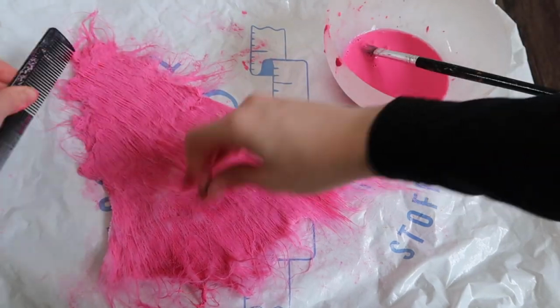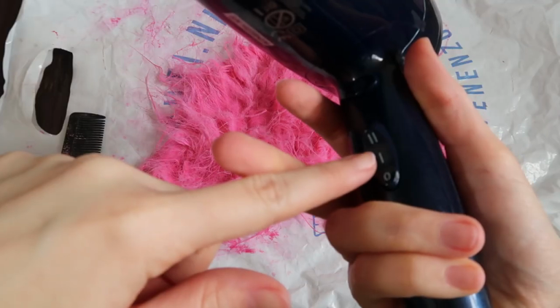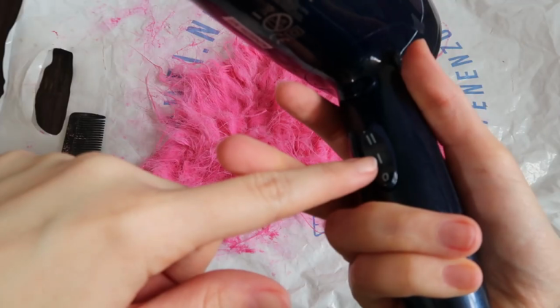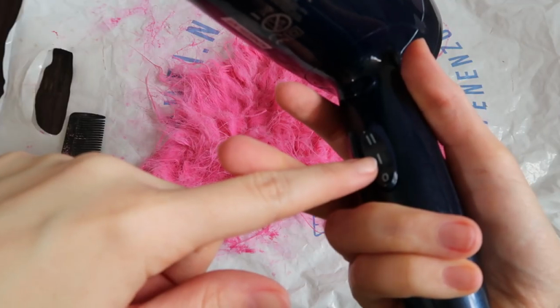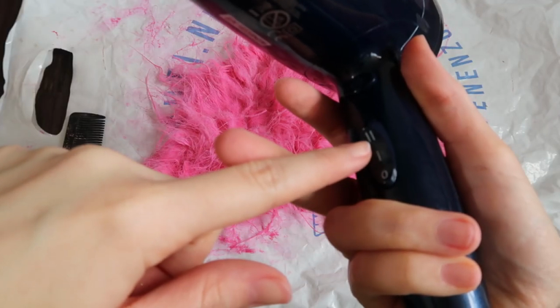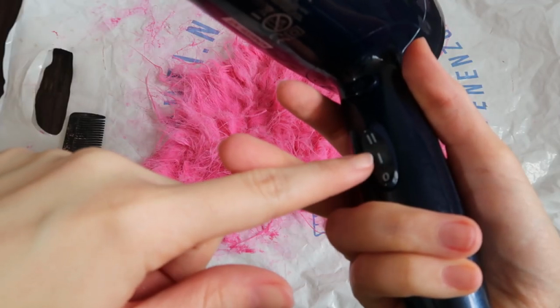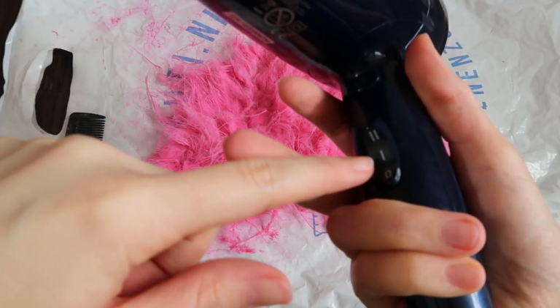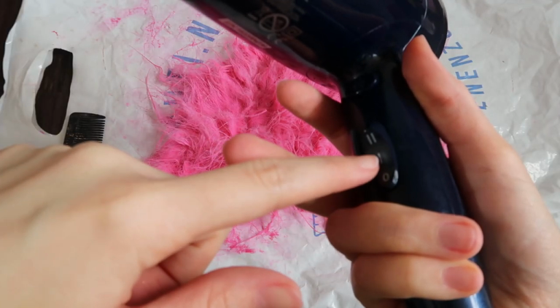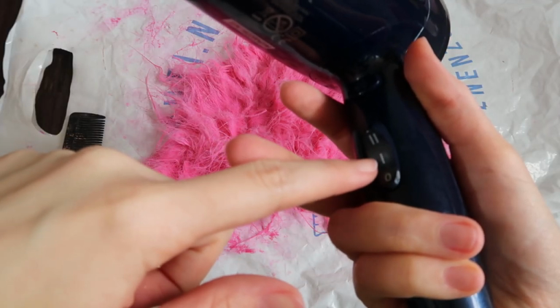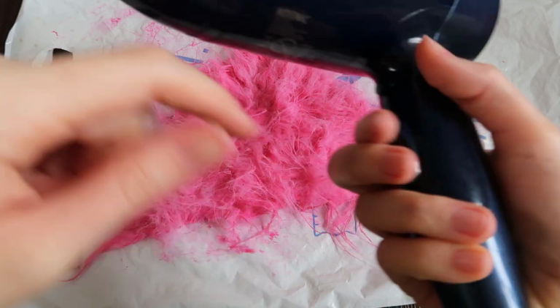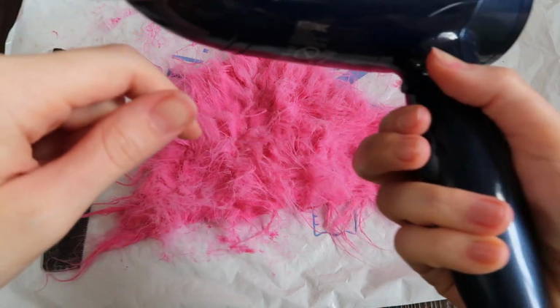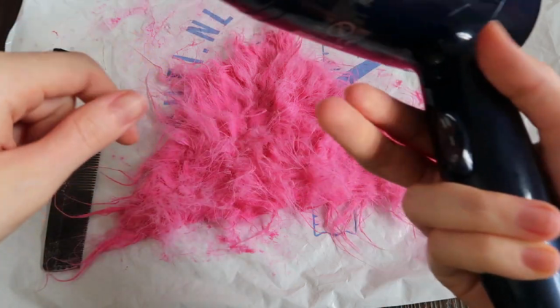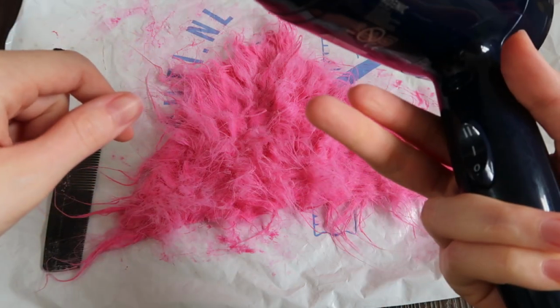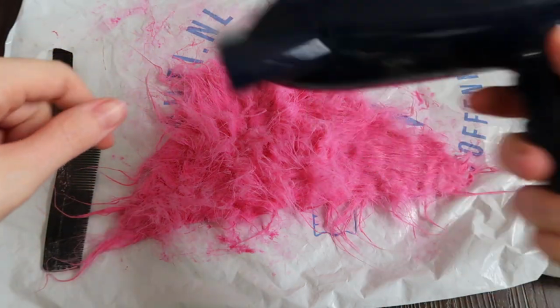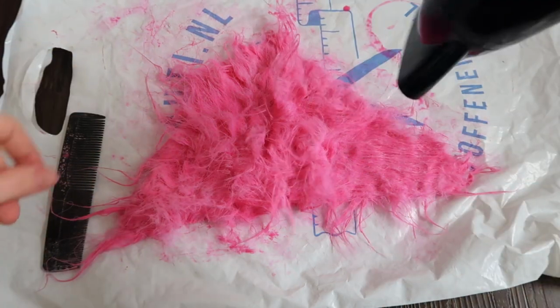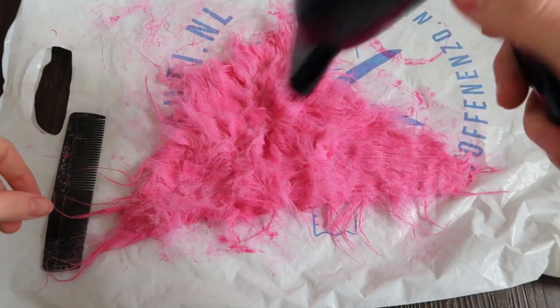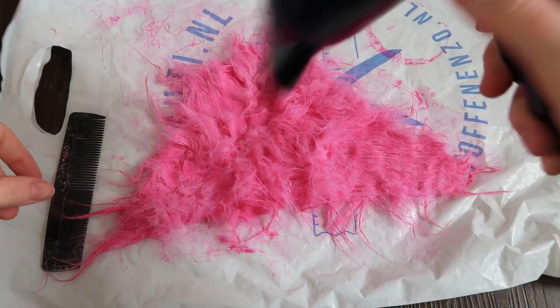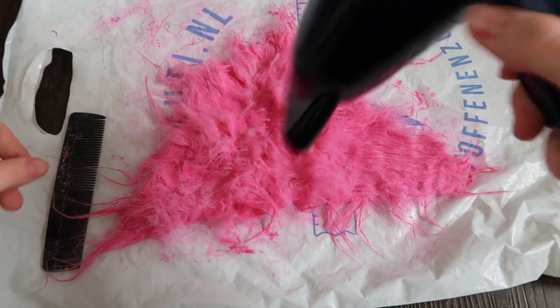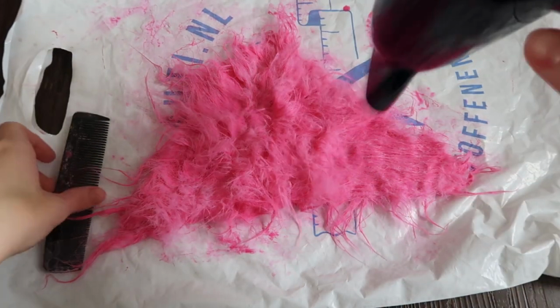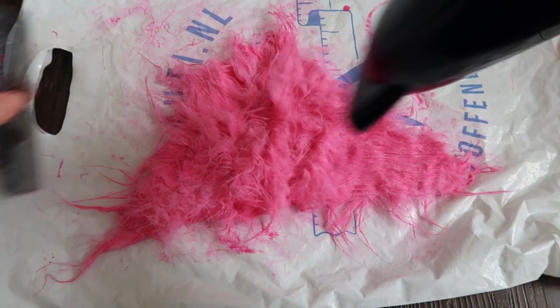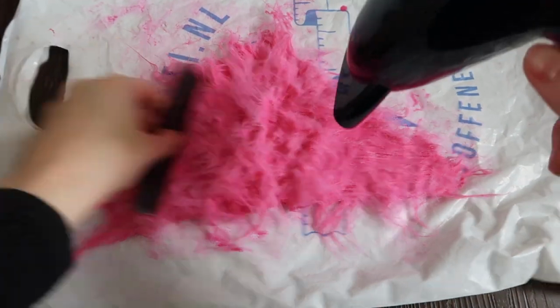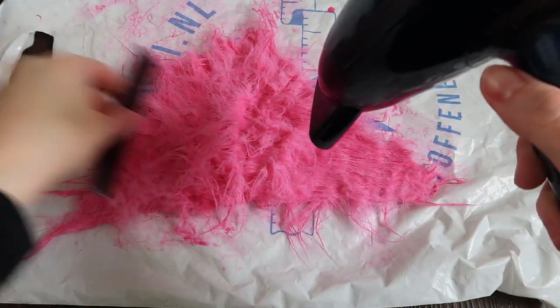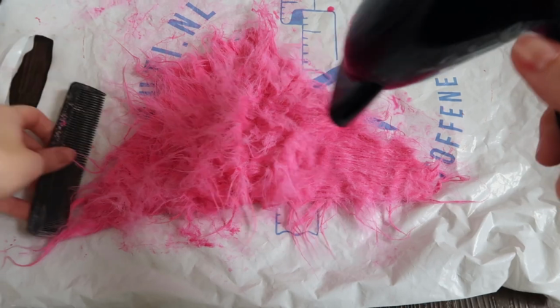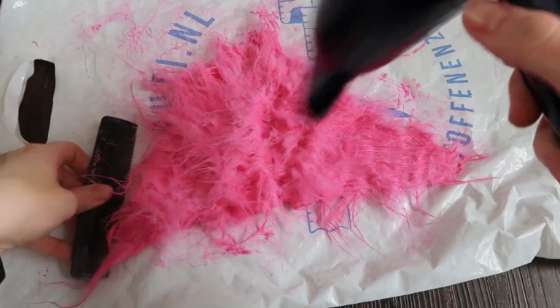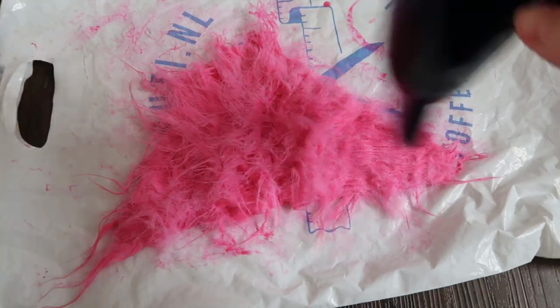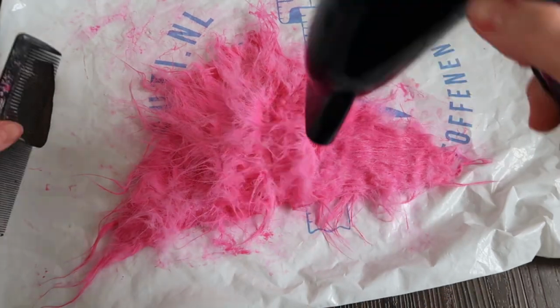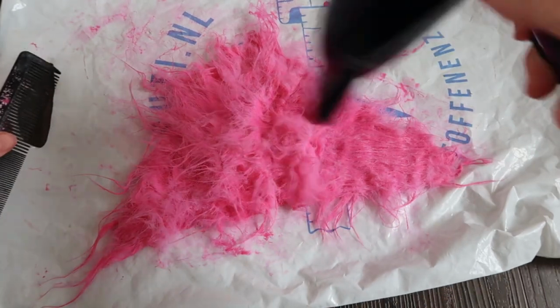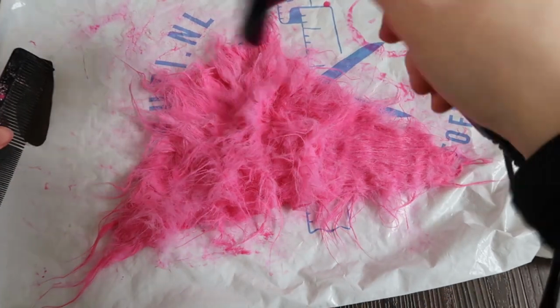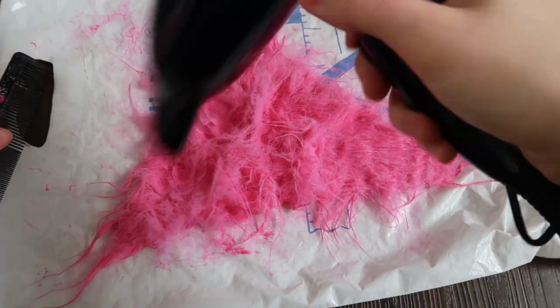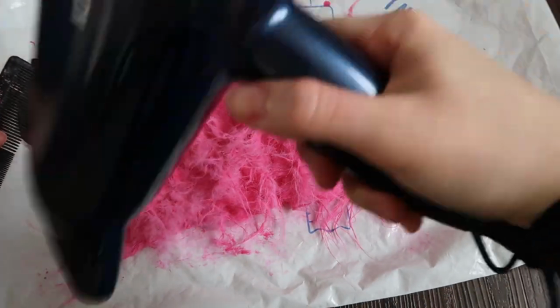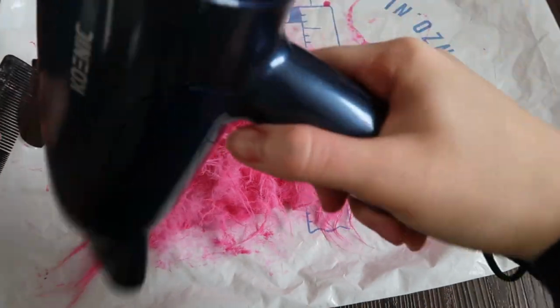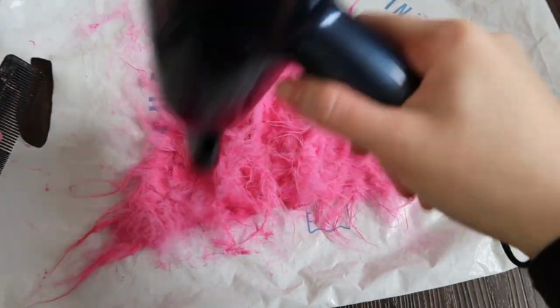Use the hairdryer on medium setting to speed up the drying process. To keep the hair soft so that it will not lump together, brush in between drying. If you don't brush, the hairs will stick together and become very hard.